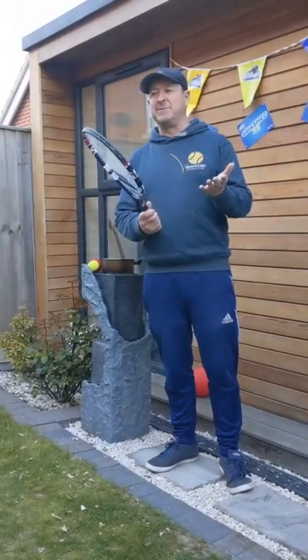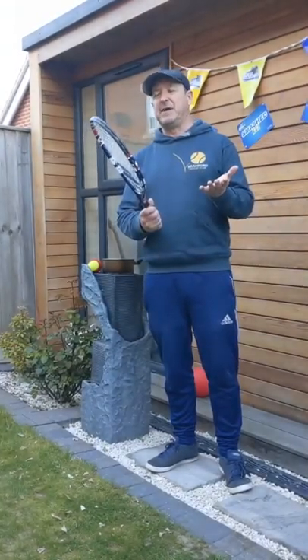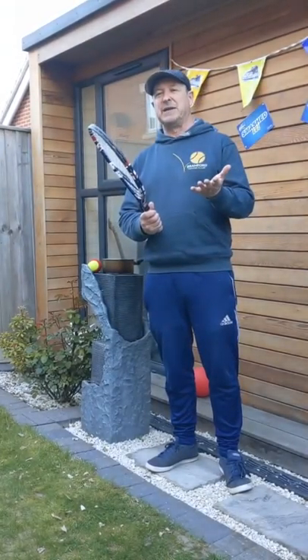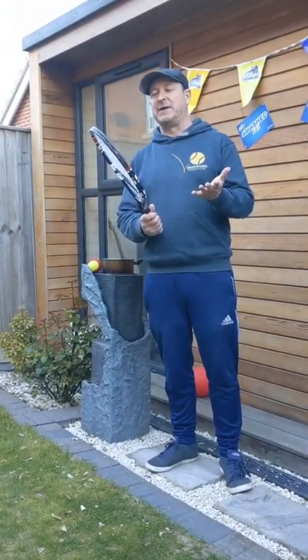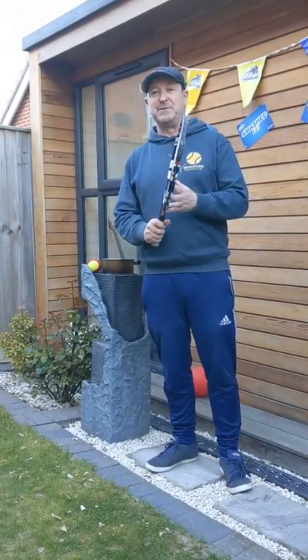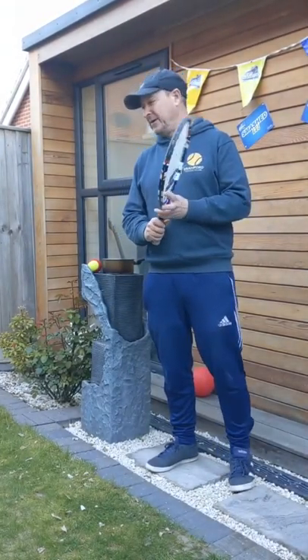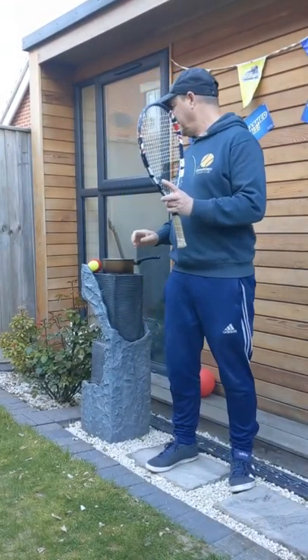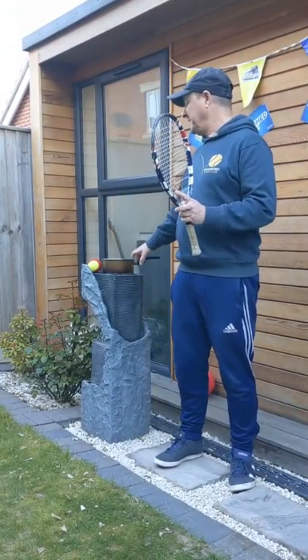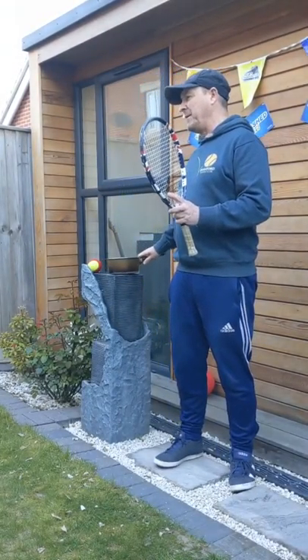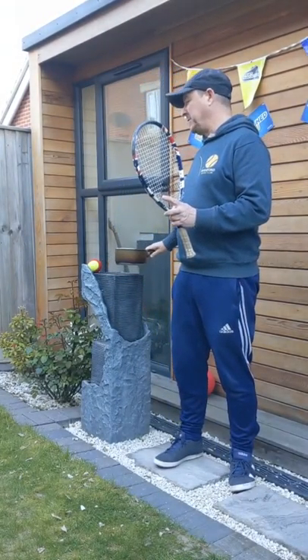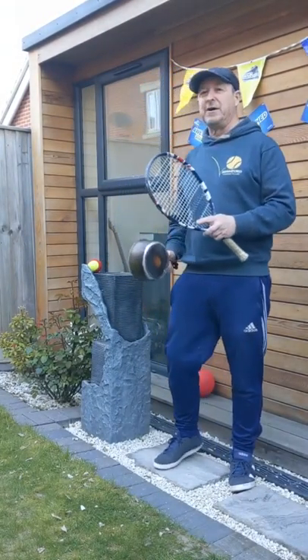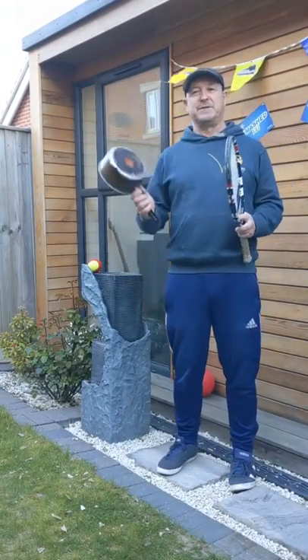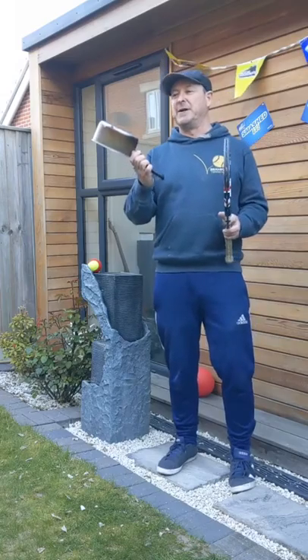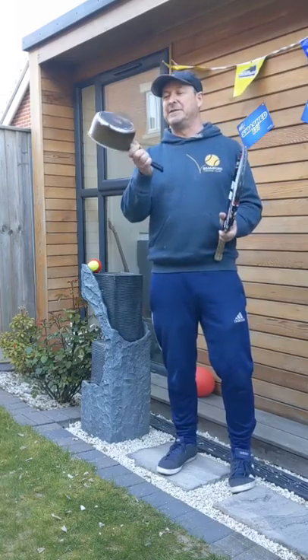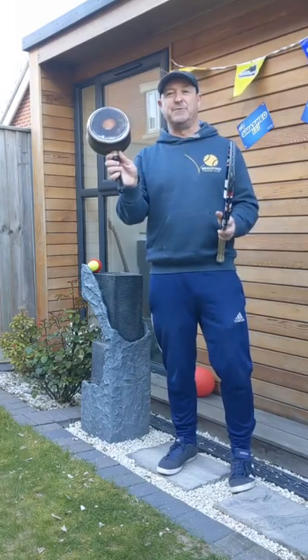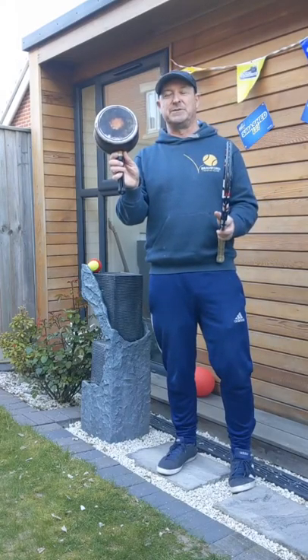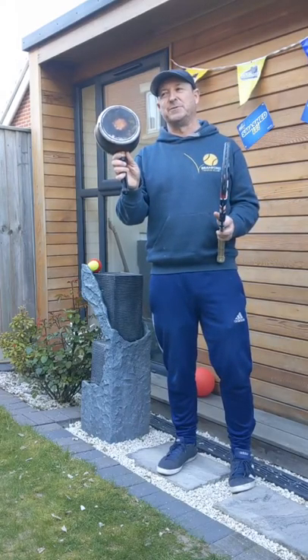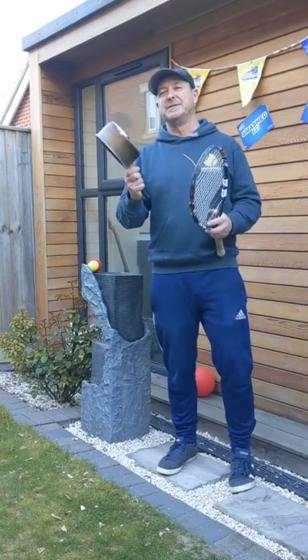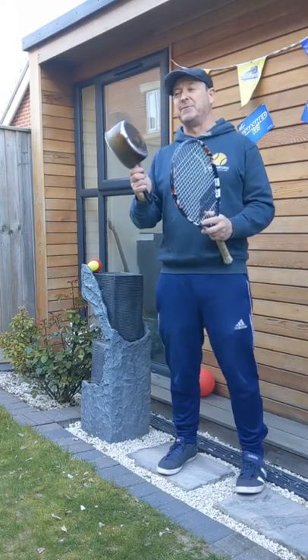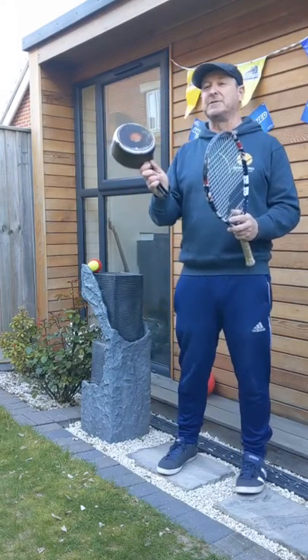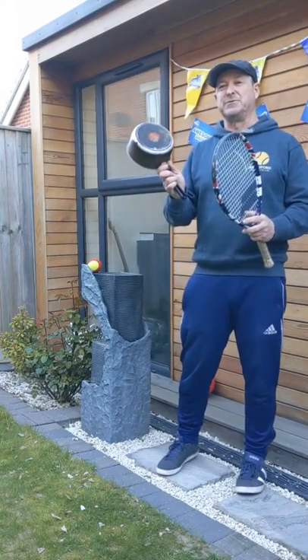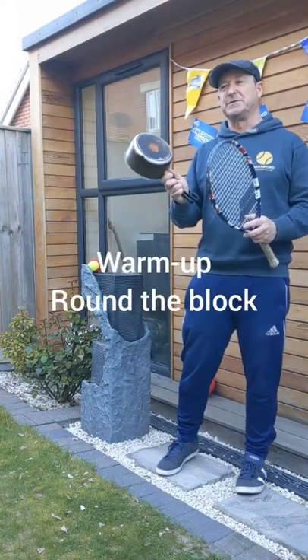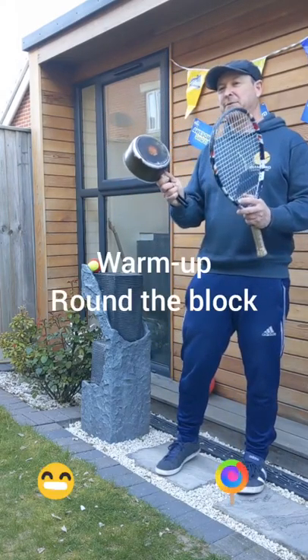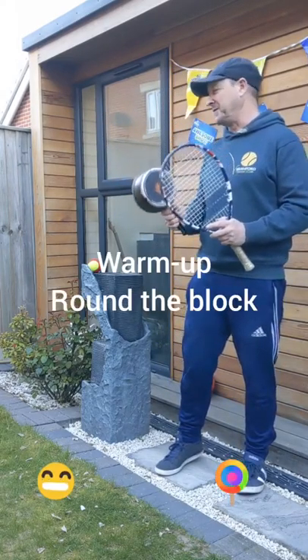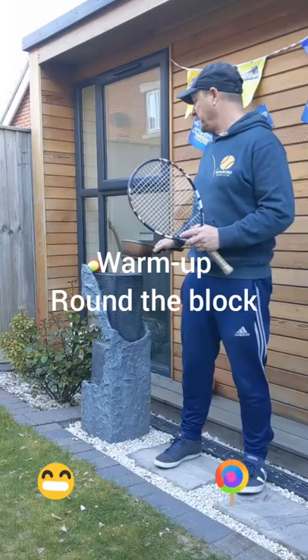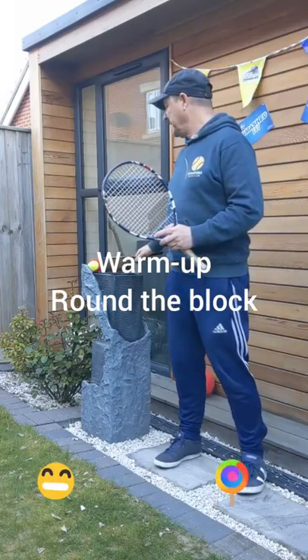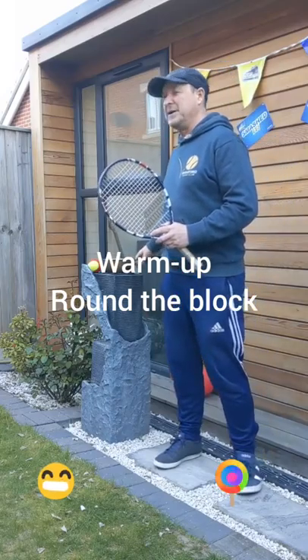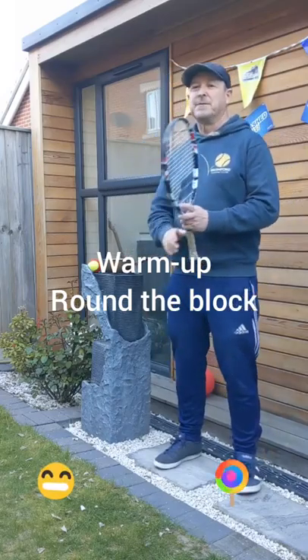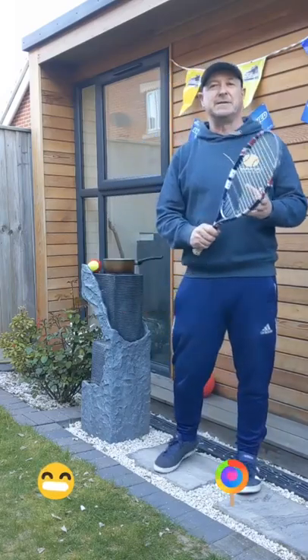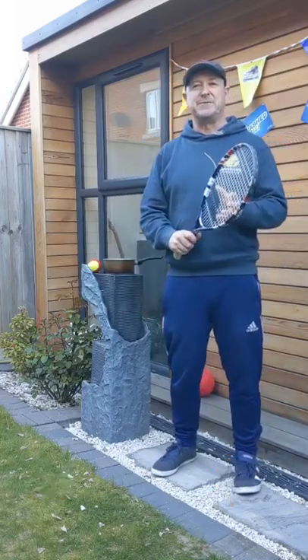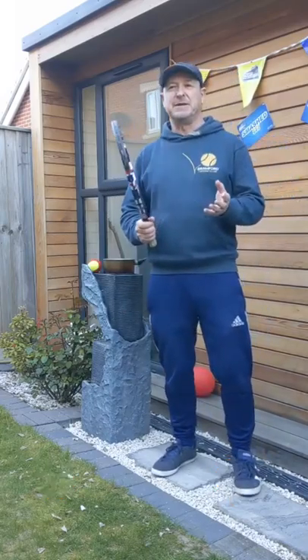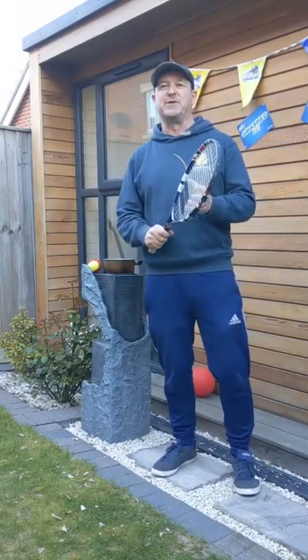Similarly, if you haven't got a tennis racket, it doesn't really matter either. You might remember we used the frying pan first time around — today we'll be using the saucepan for part of our drills, so keep watching for that. Without any further ado, let's crack on.